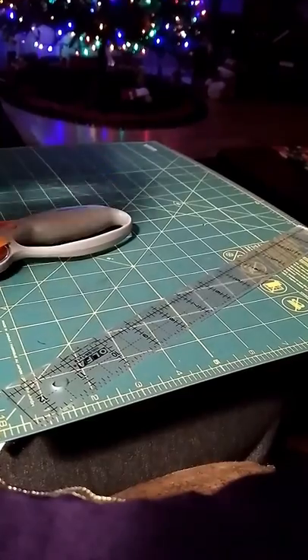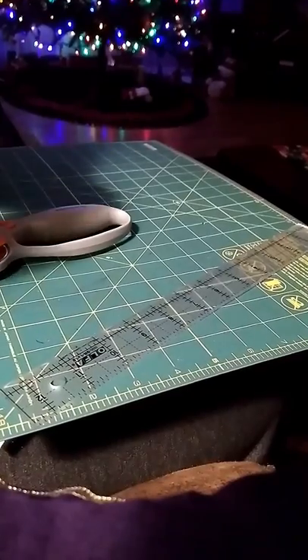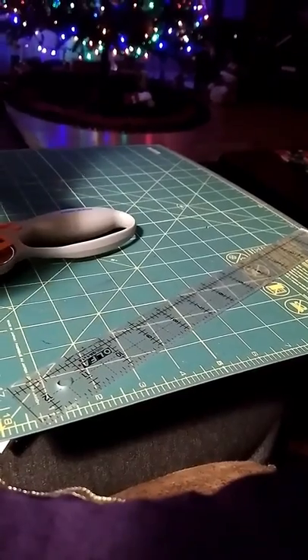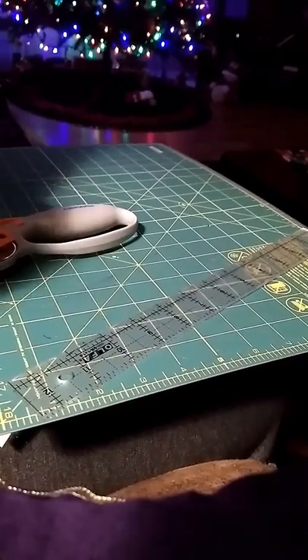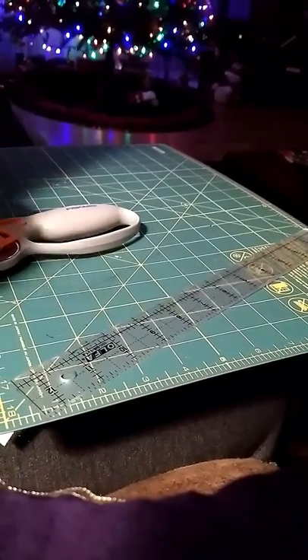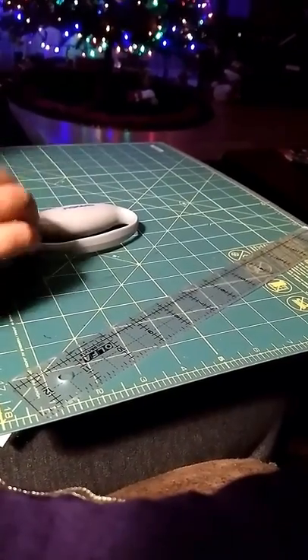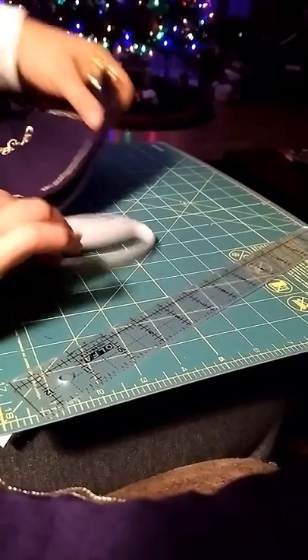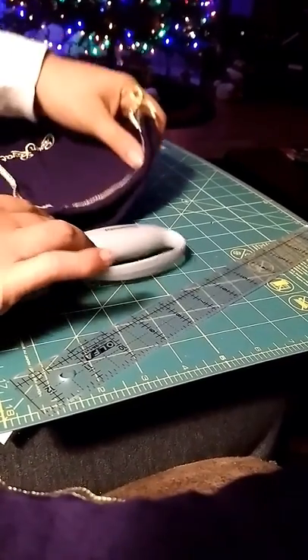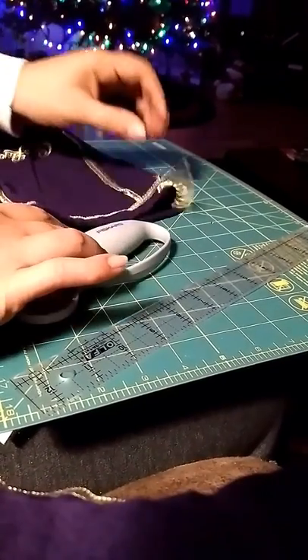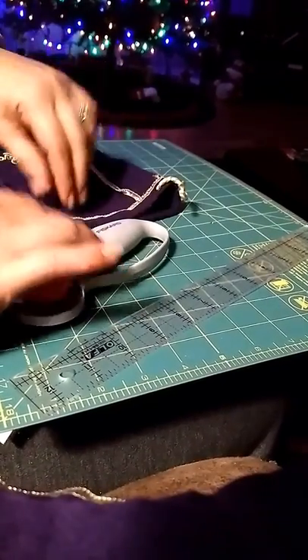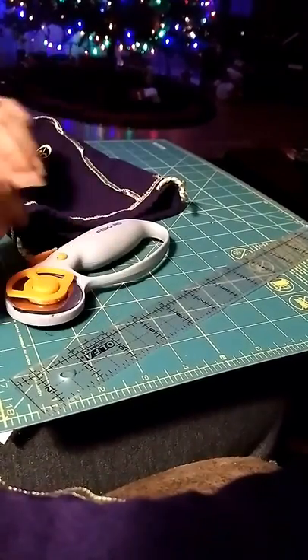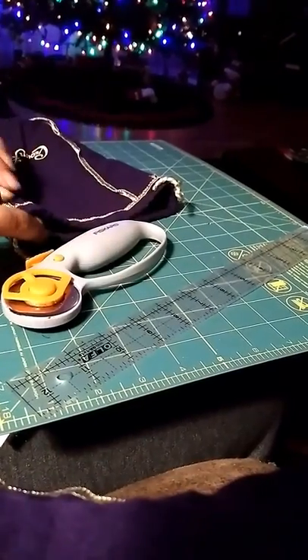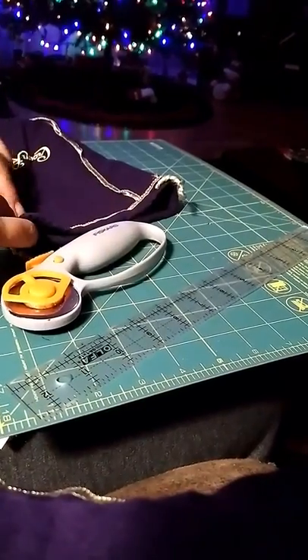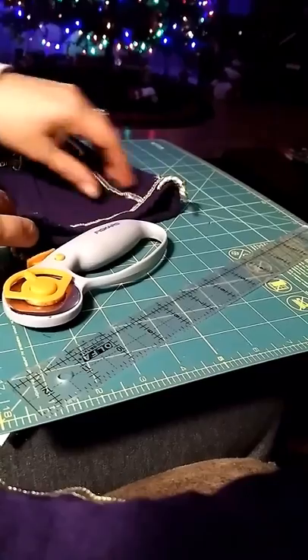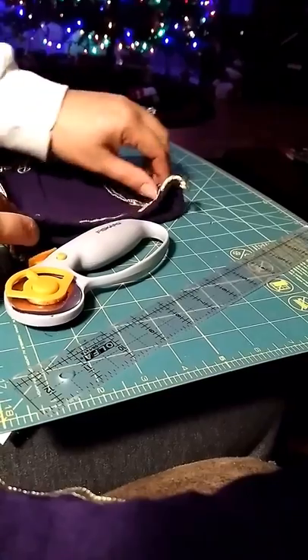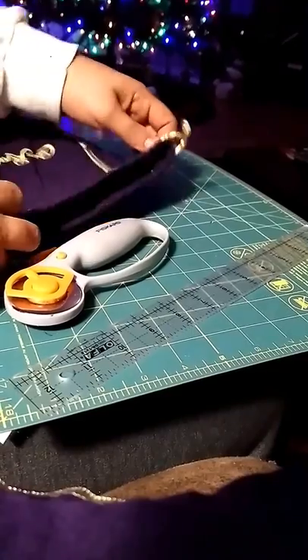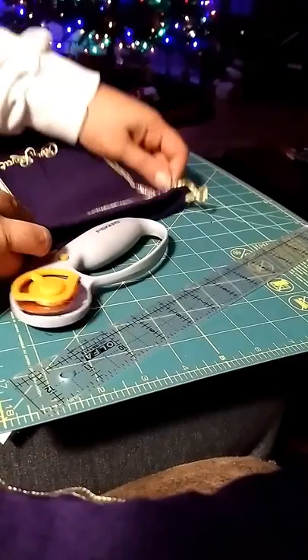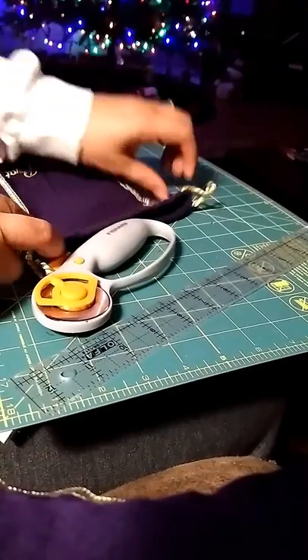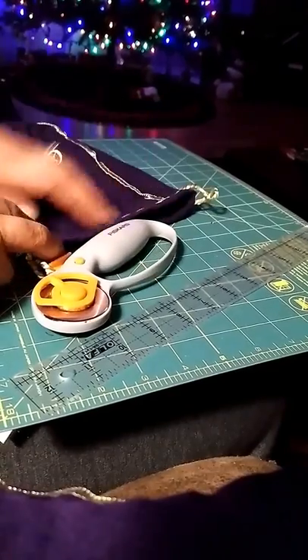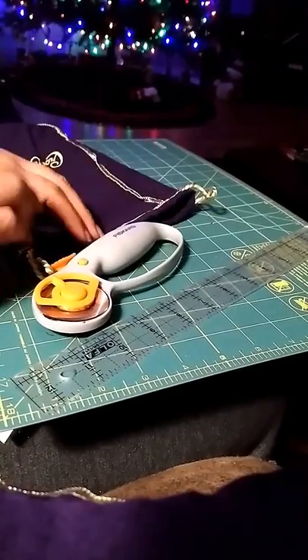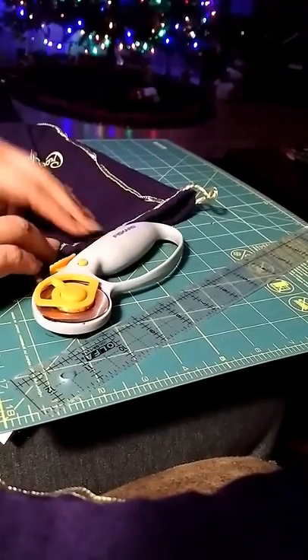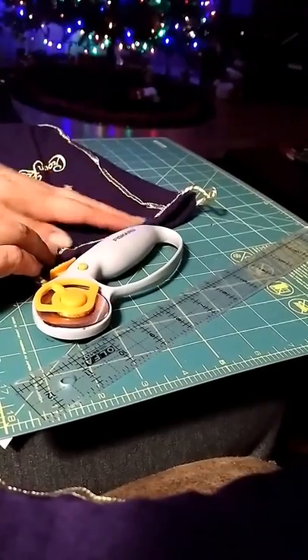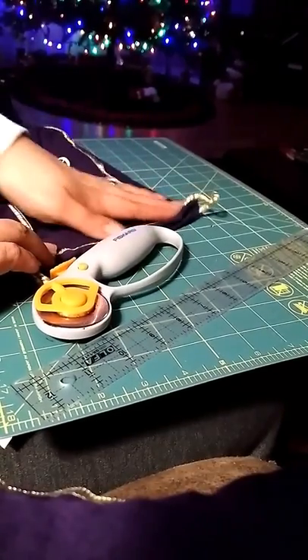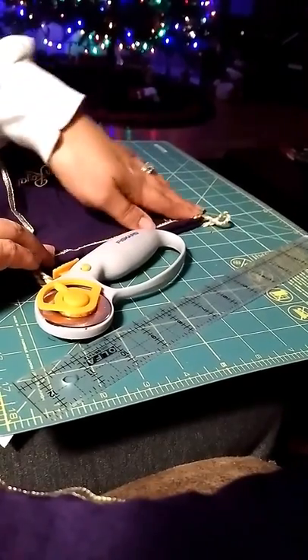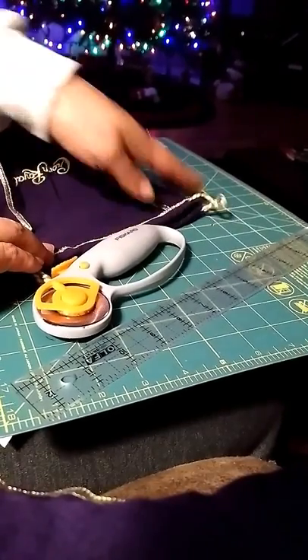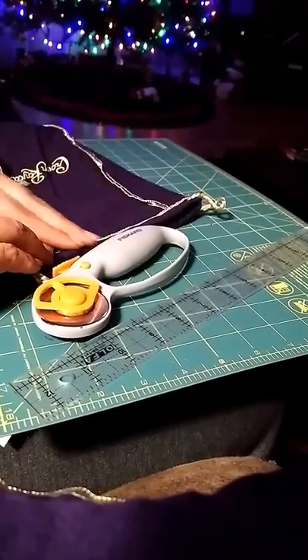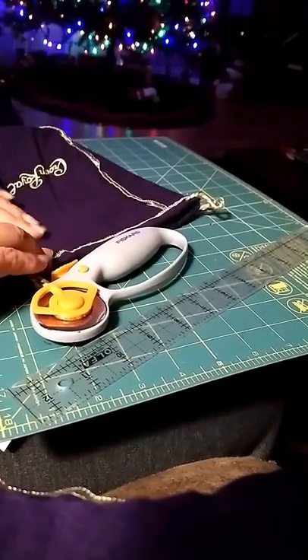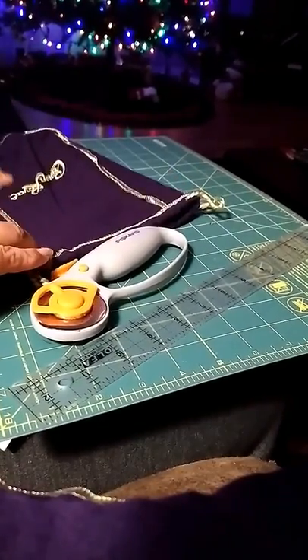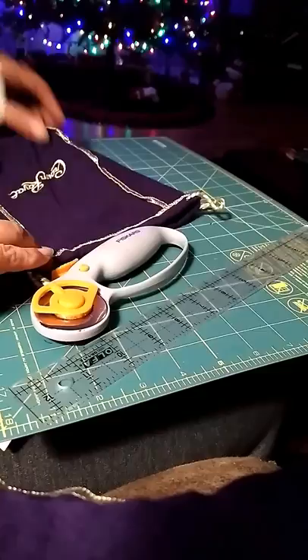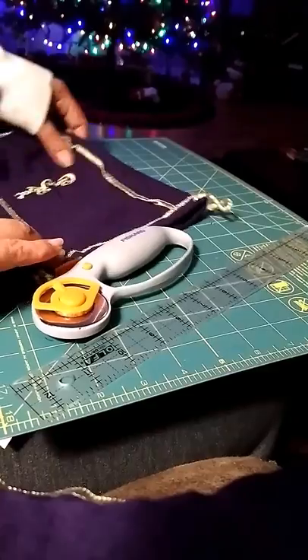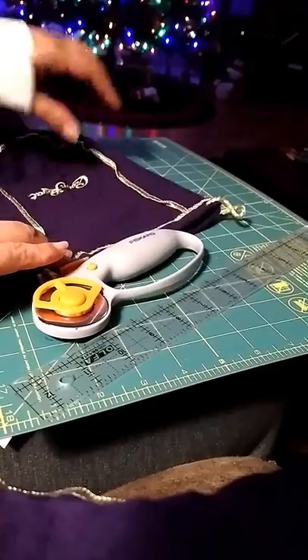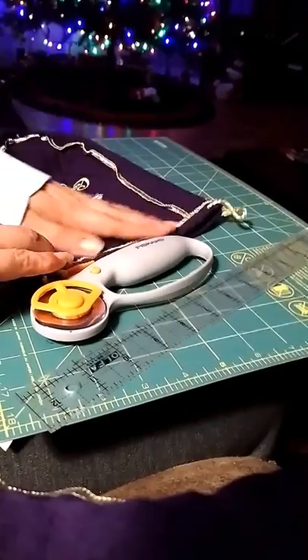This is how you cut Crown Royal bags to get them ready to quilt. This is after they have been laundered.